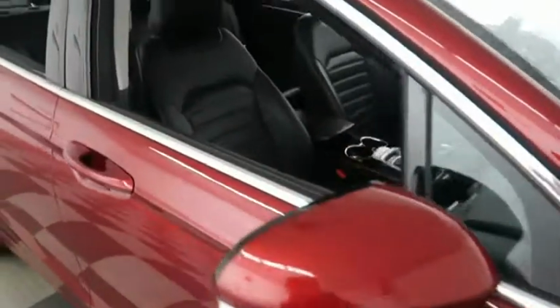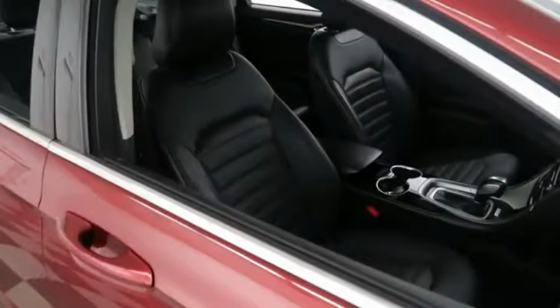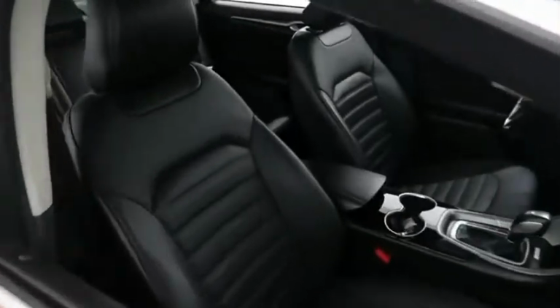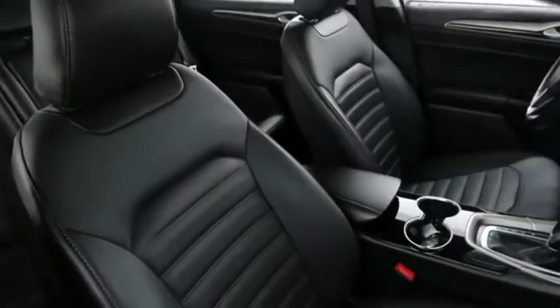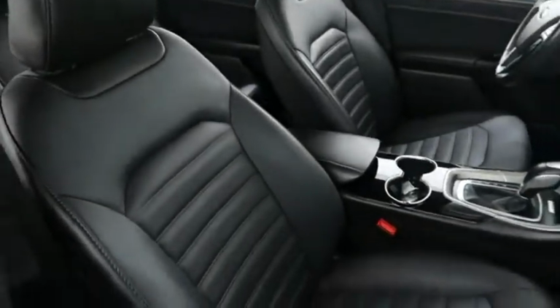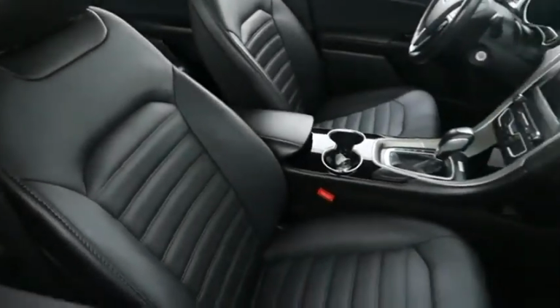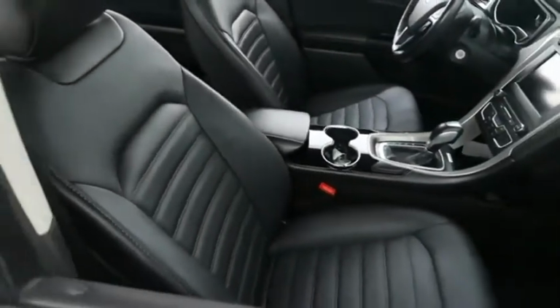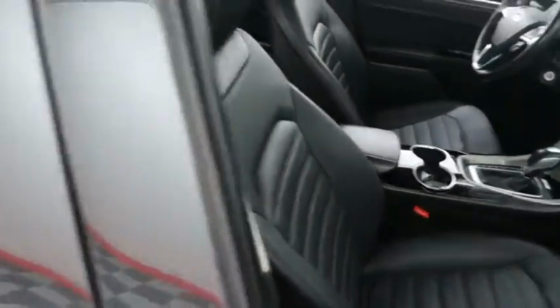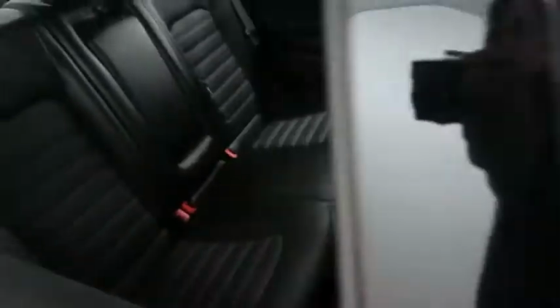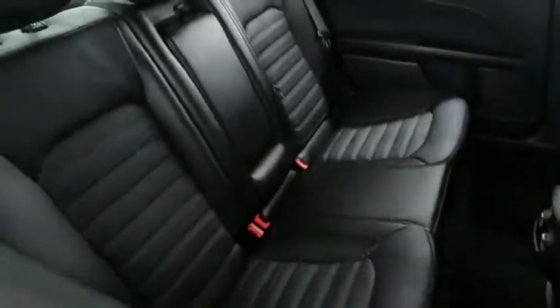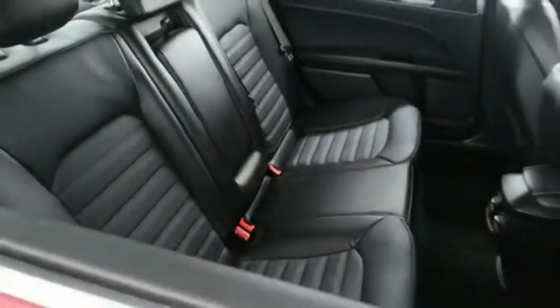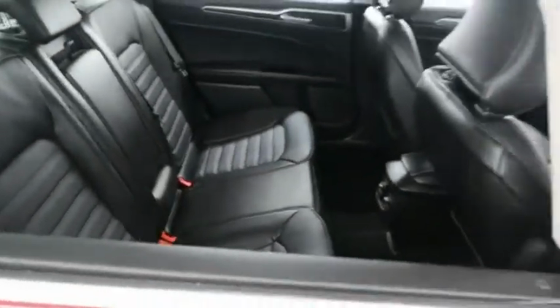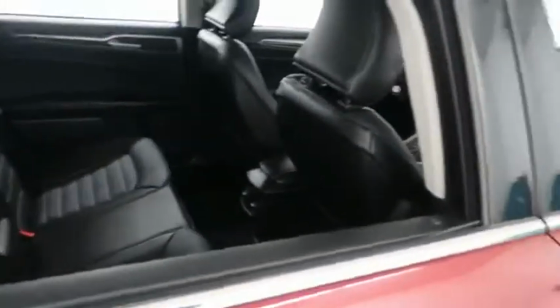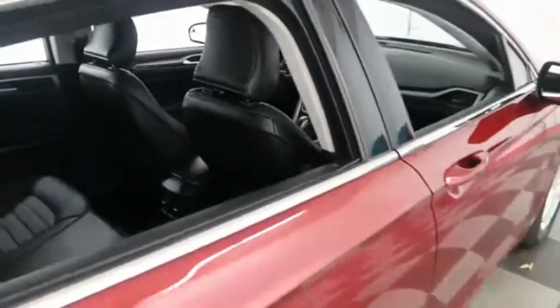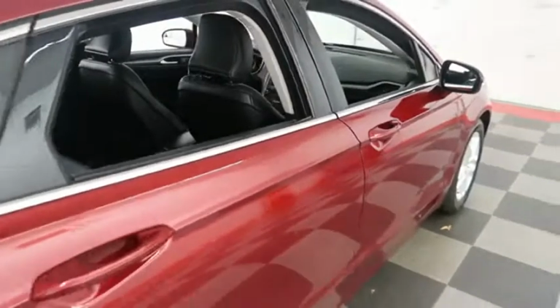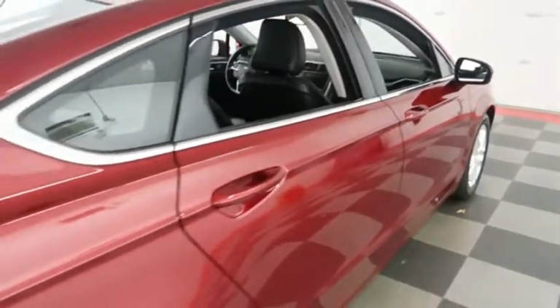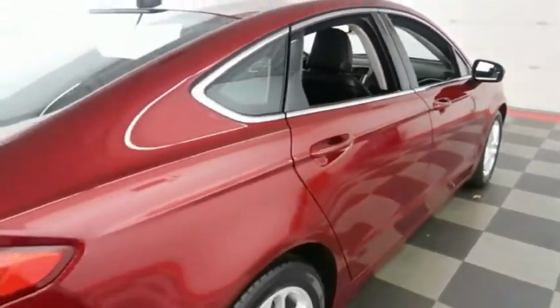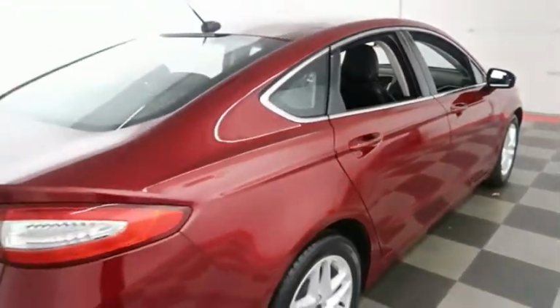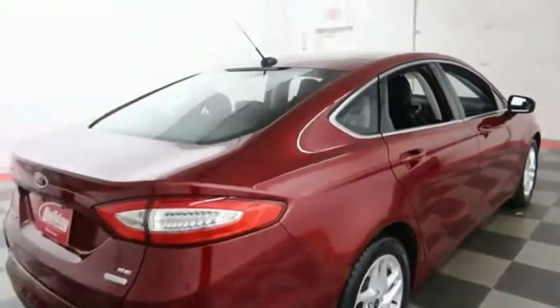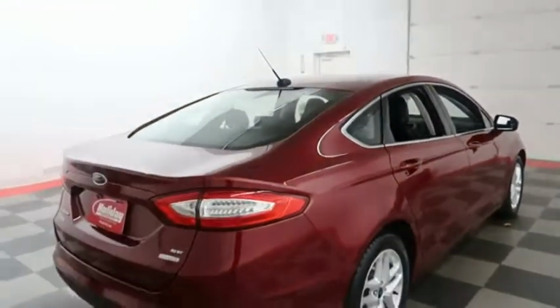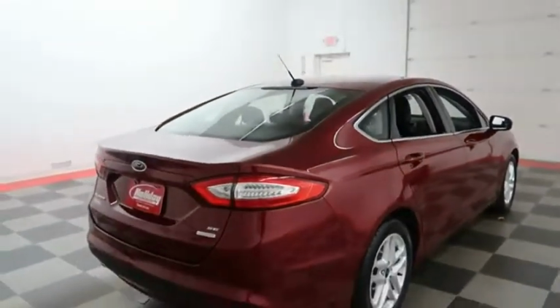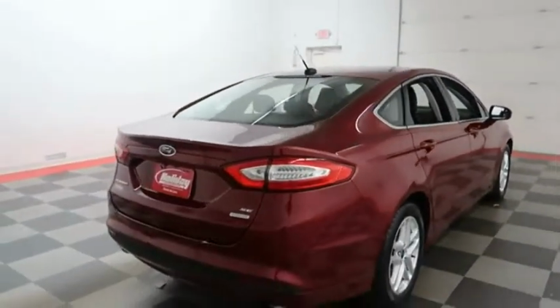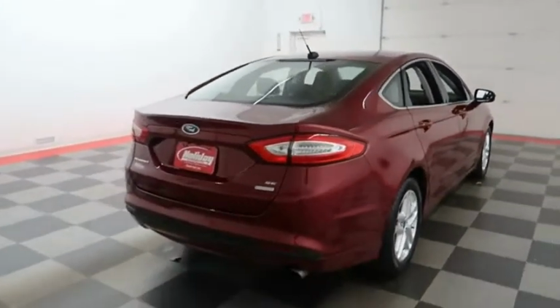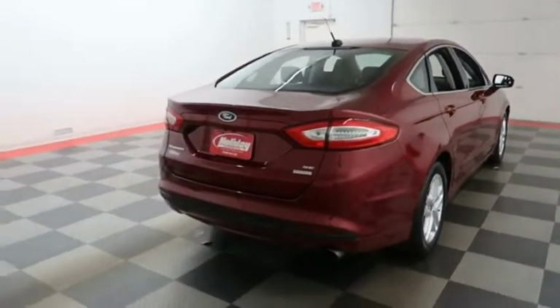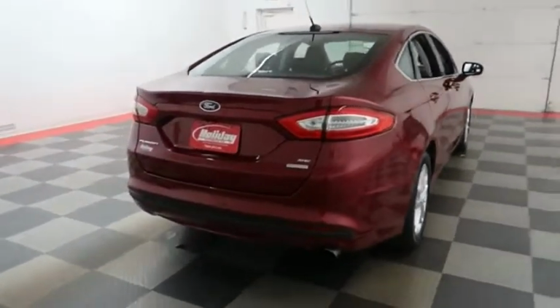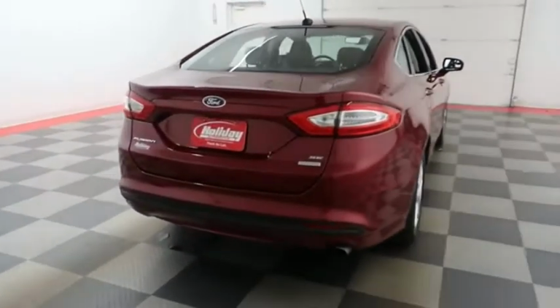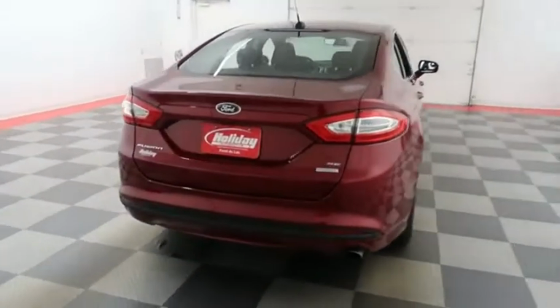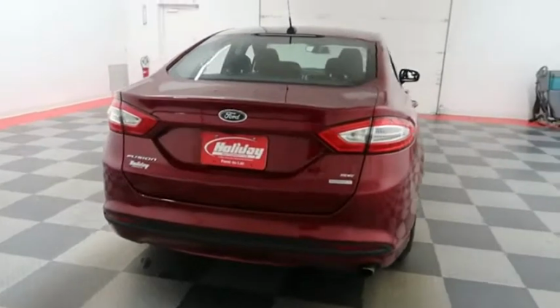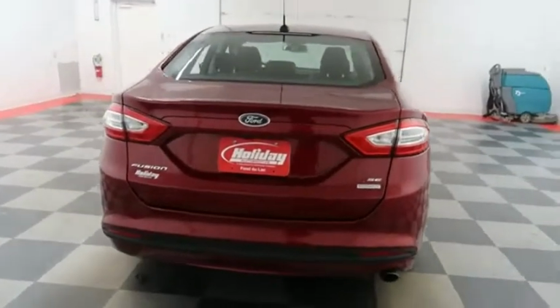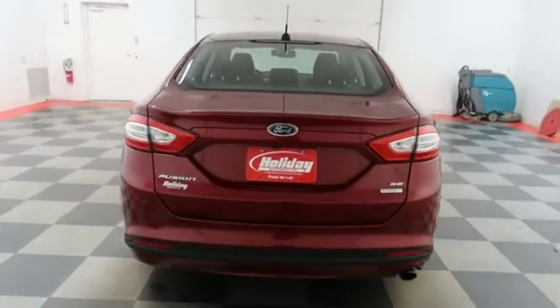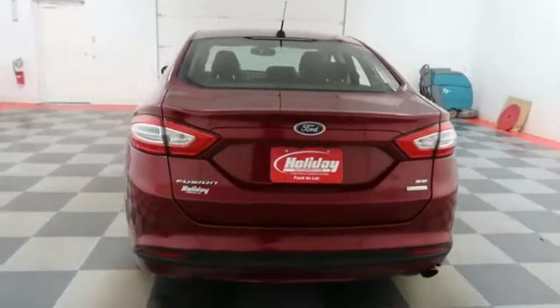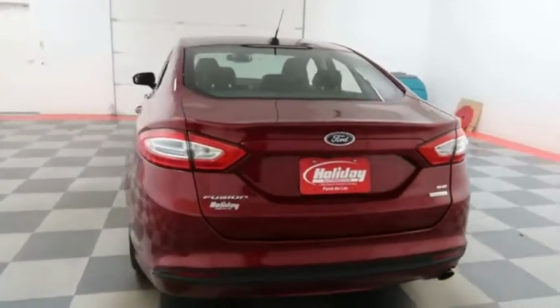Inside, leather interior. Seats are clean all the way throughout. One more look down the passenger side, then swinging around to the back end. You have rear backup sensors and a camera on the back.